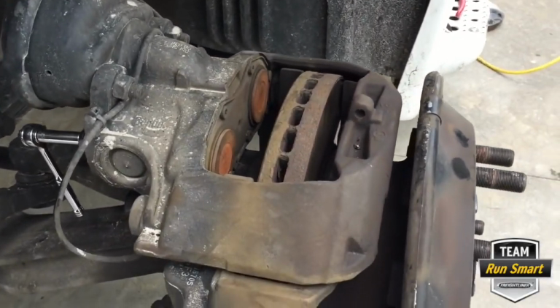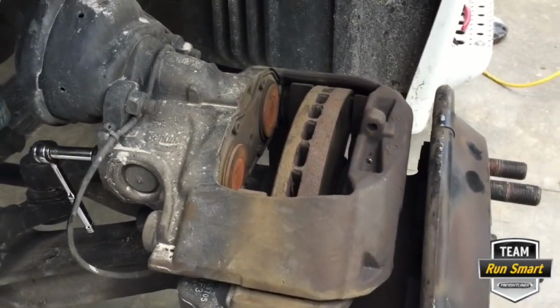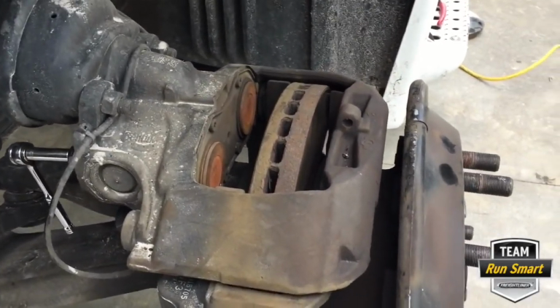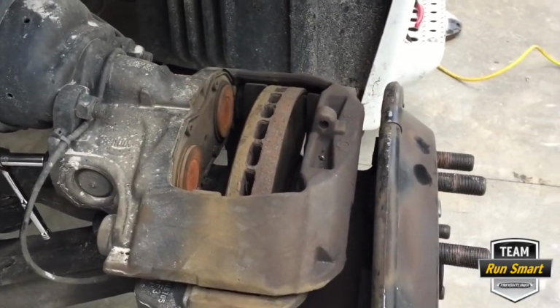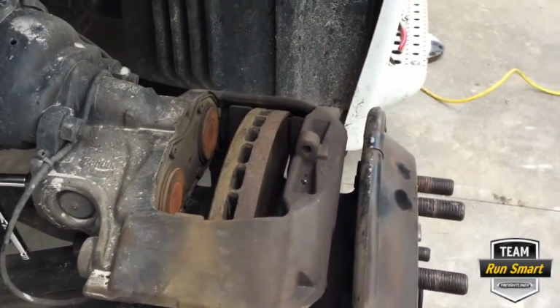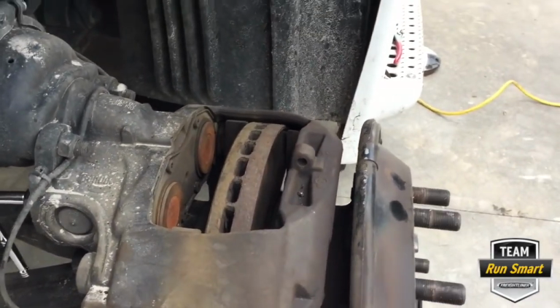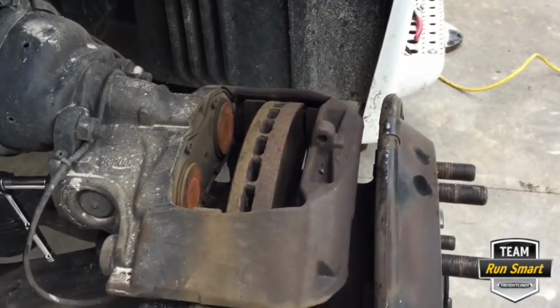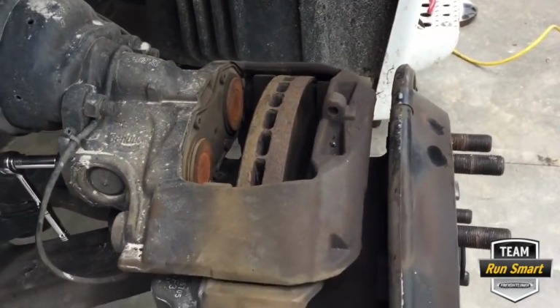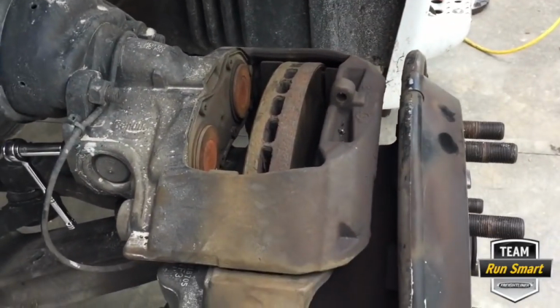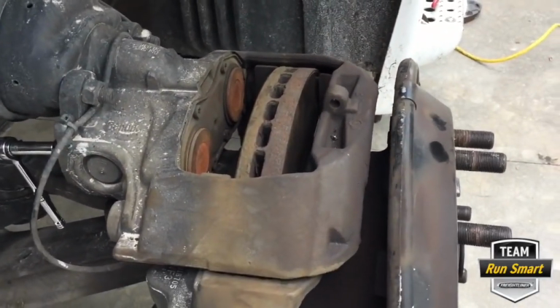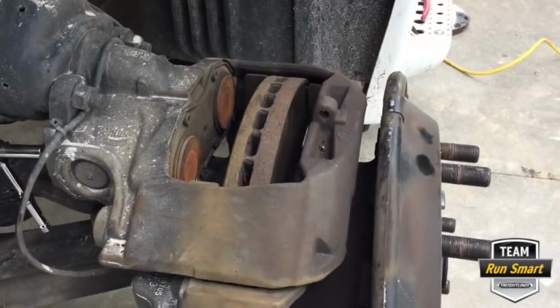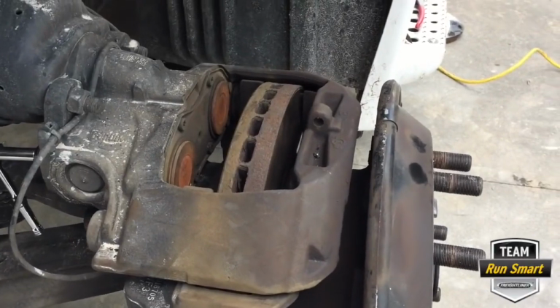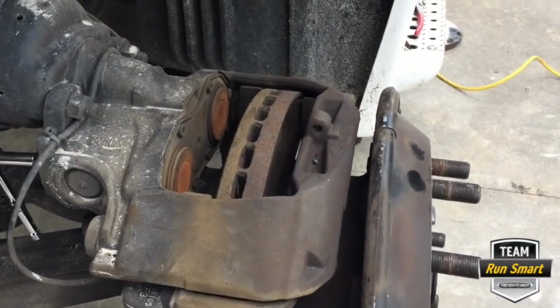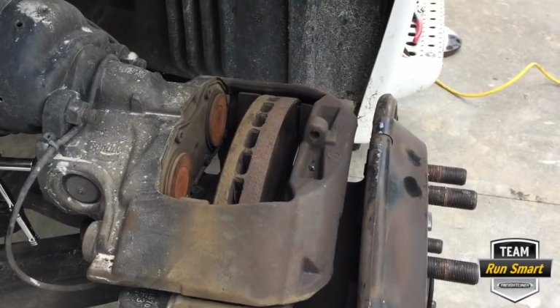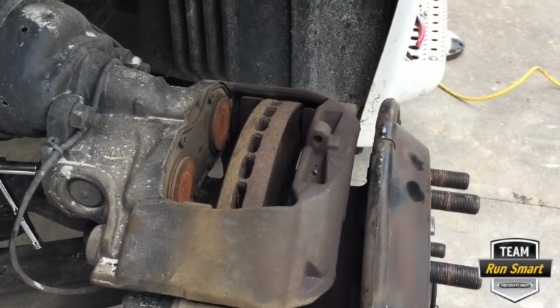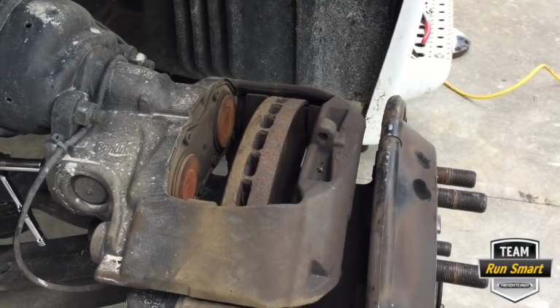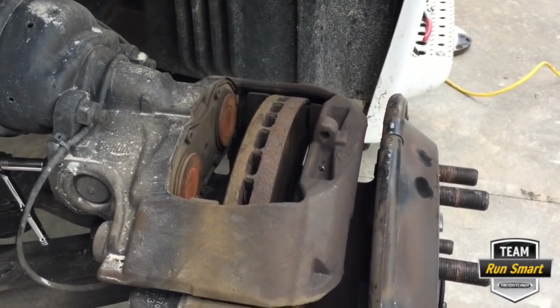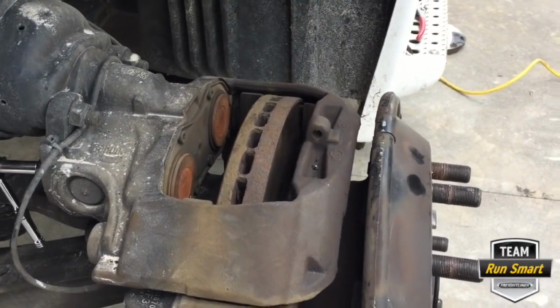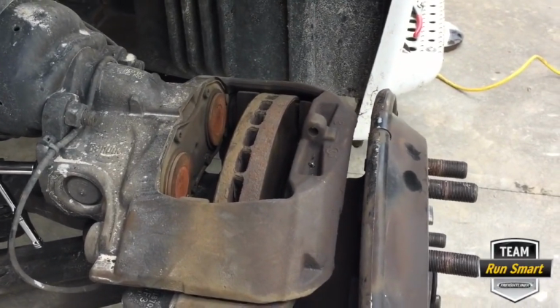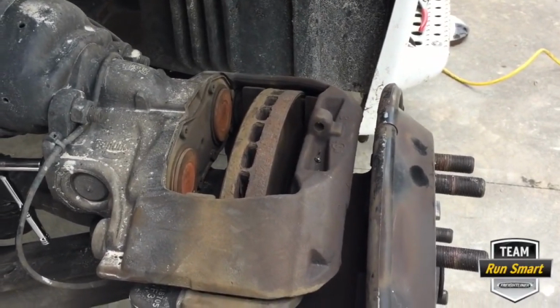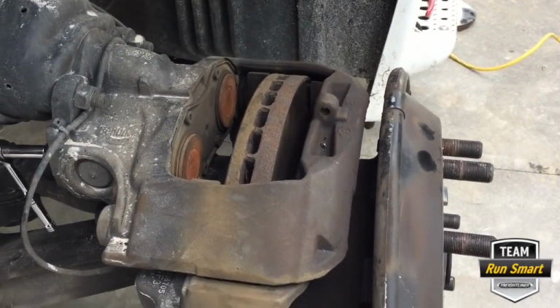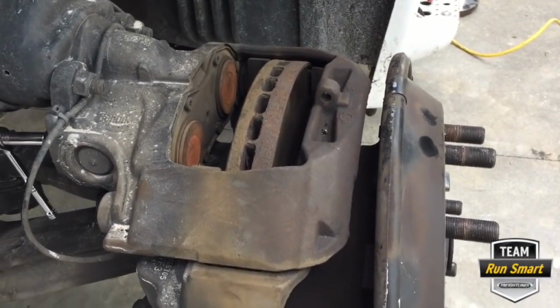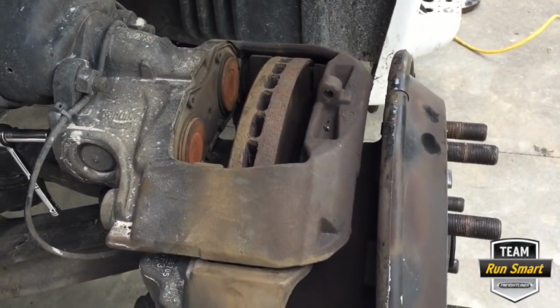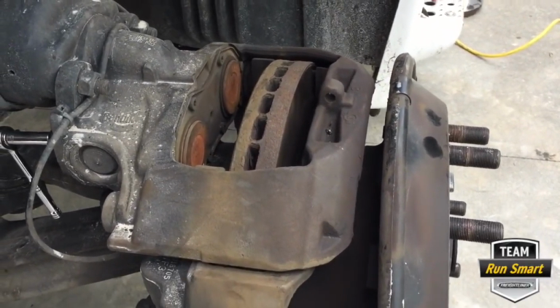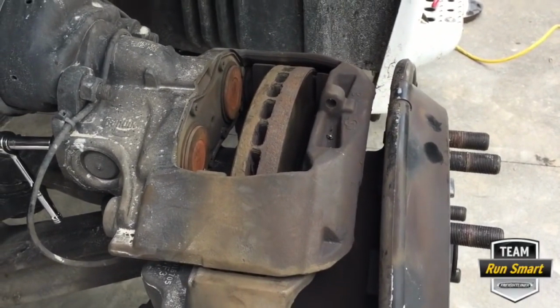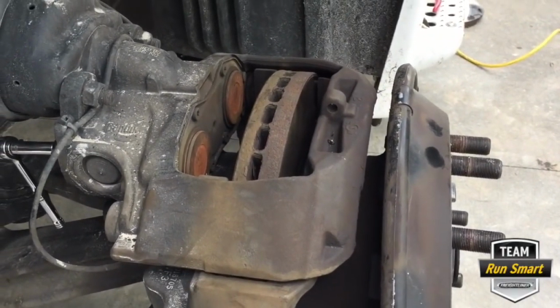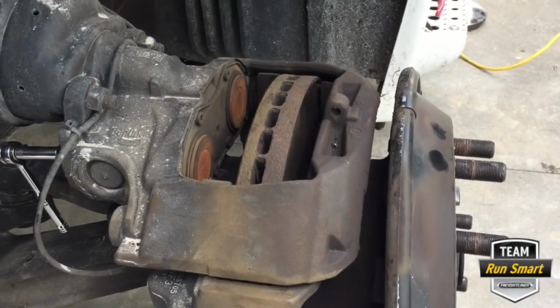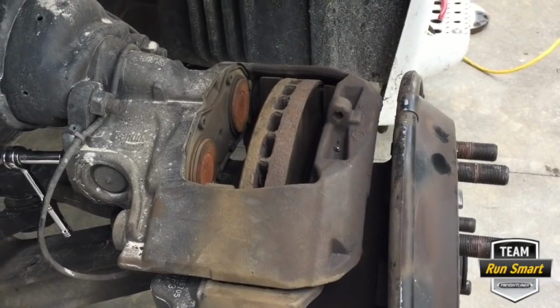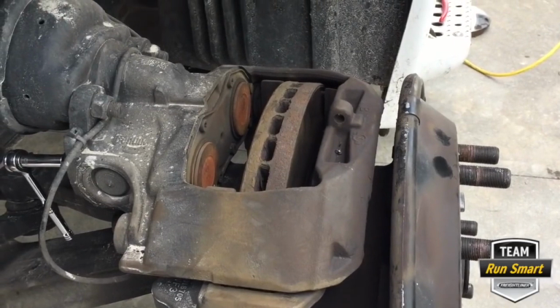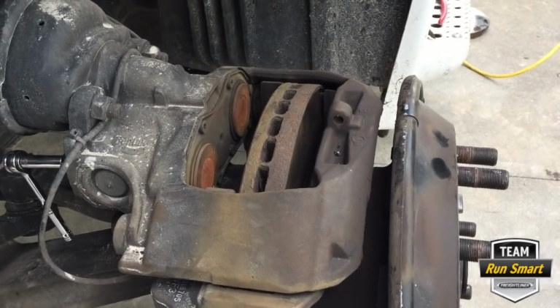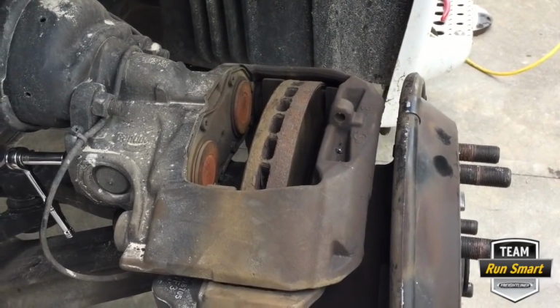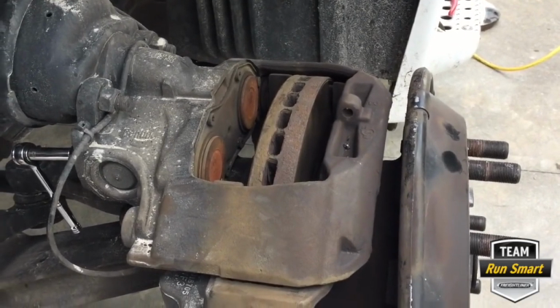You might notice that Bob has a little ding by his eye — he was using the pry bar and it slipped and gave himself quite a ding.